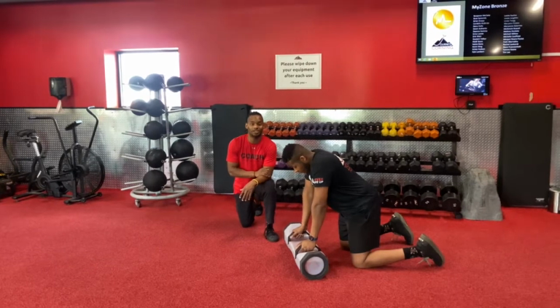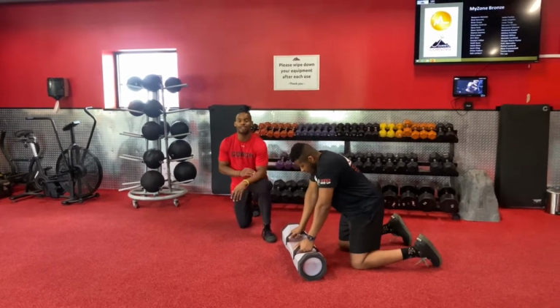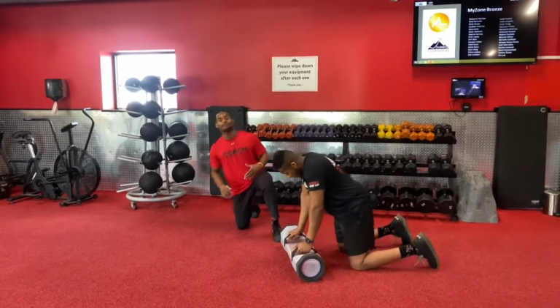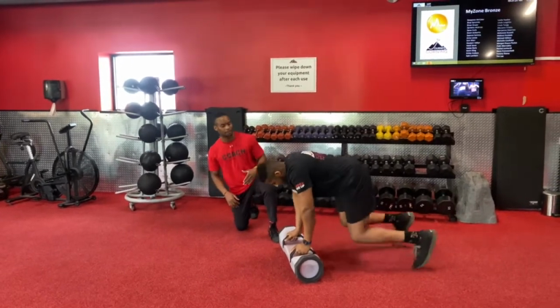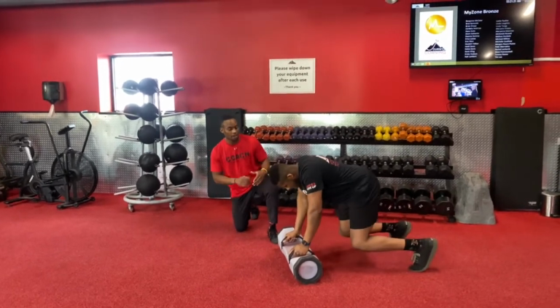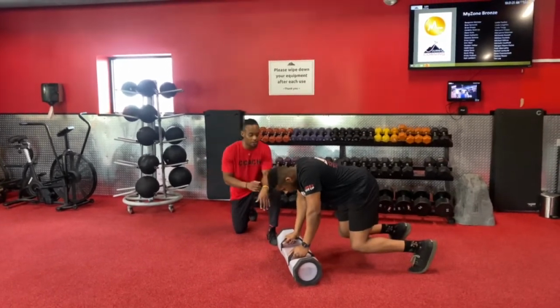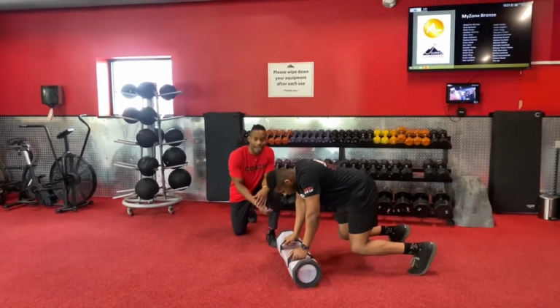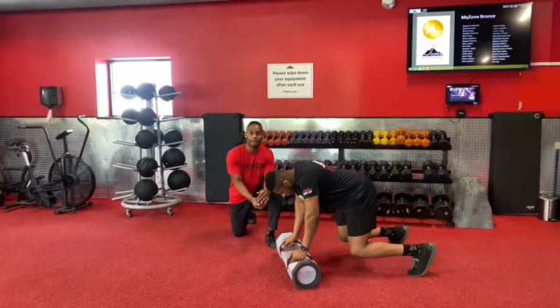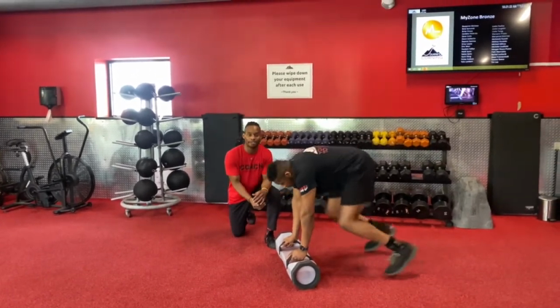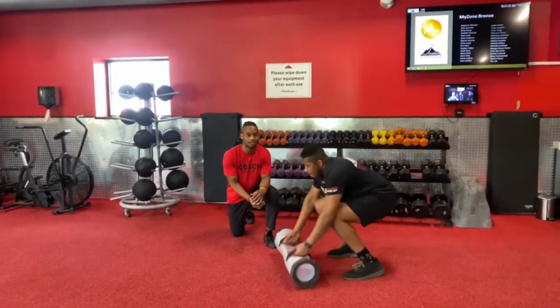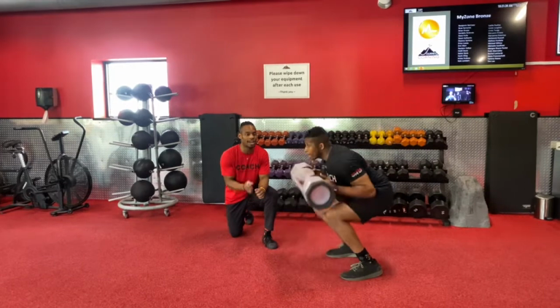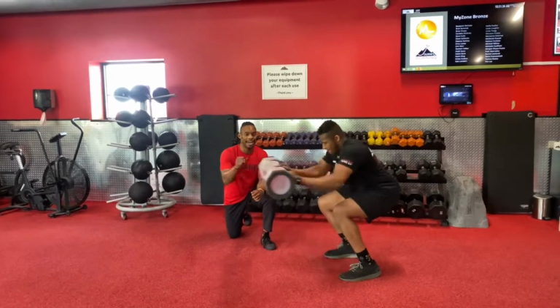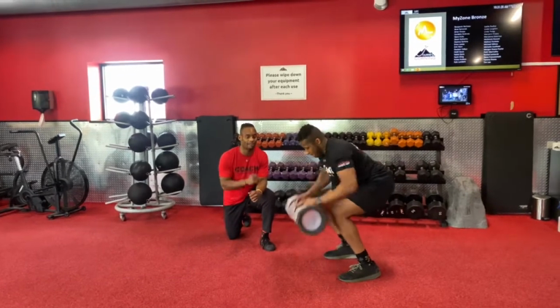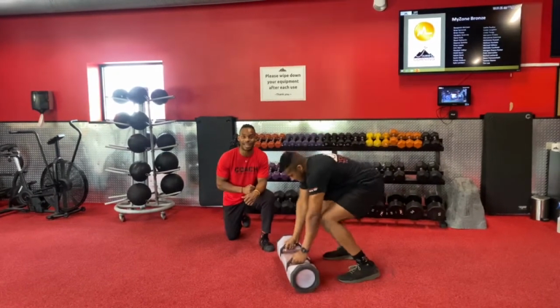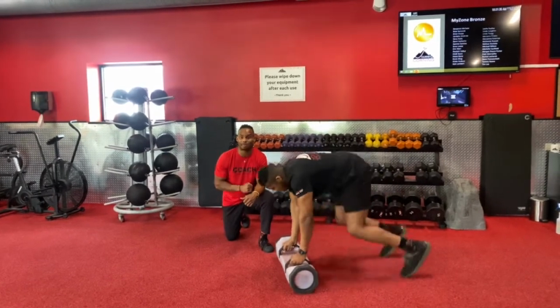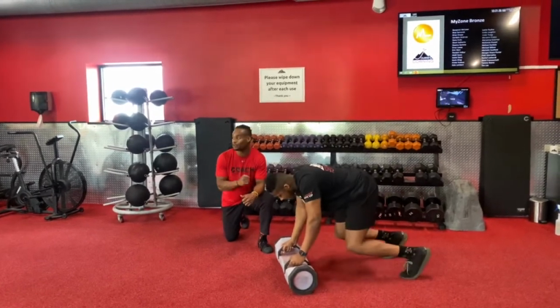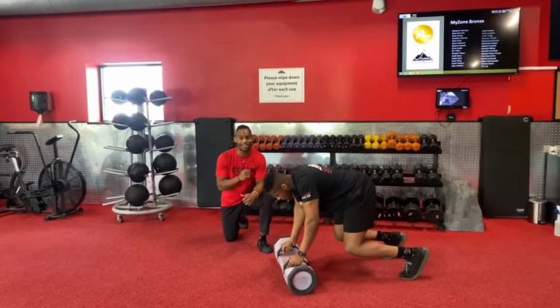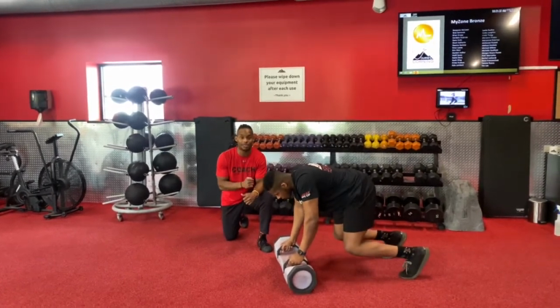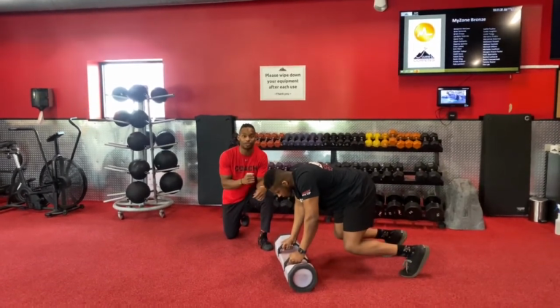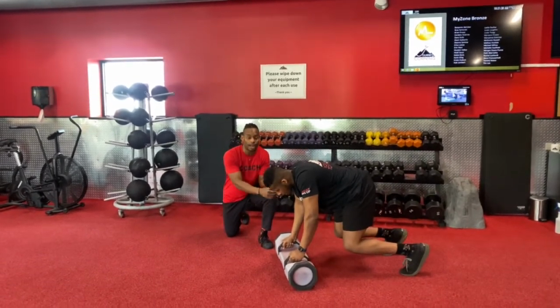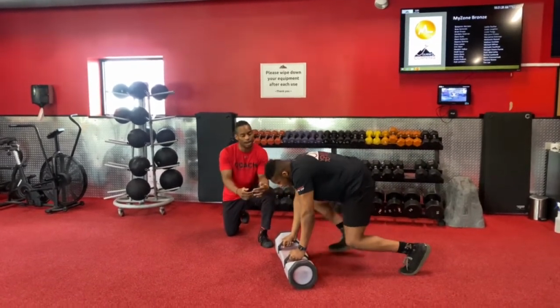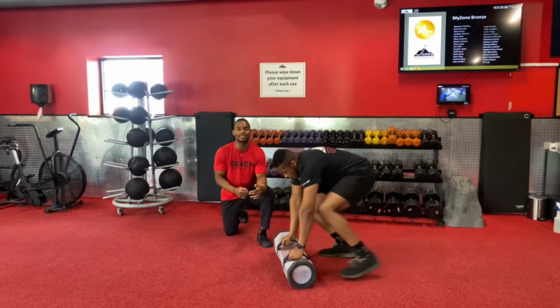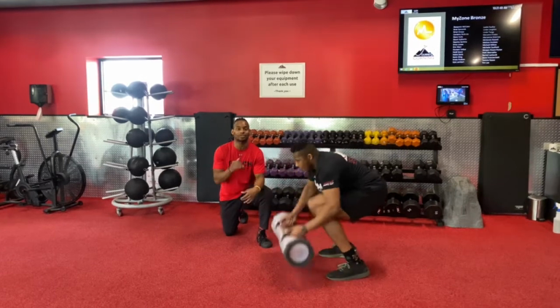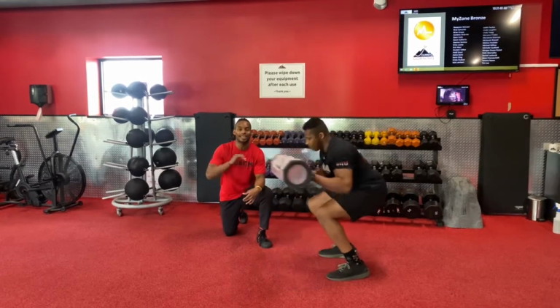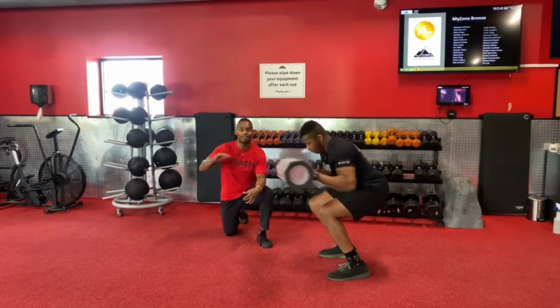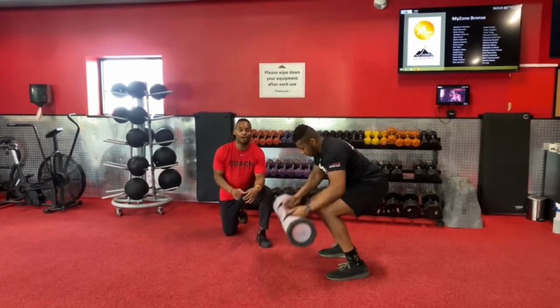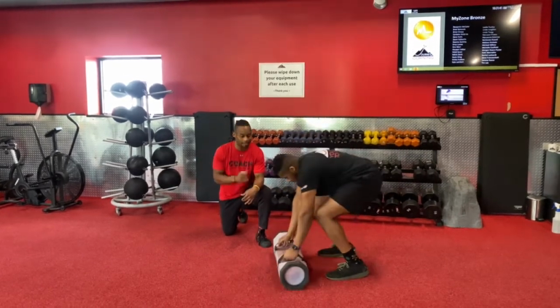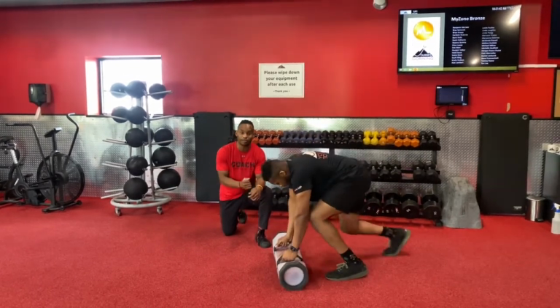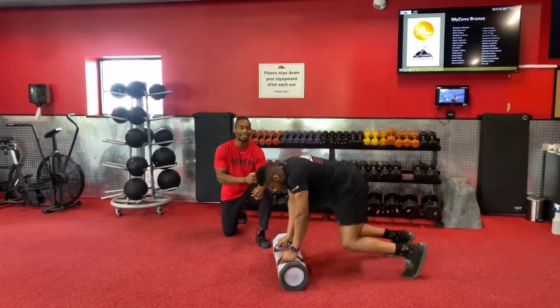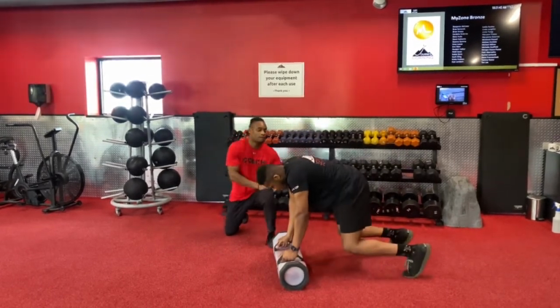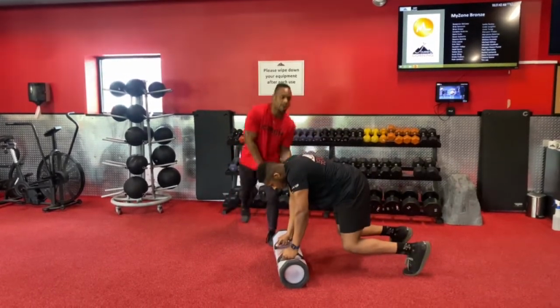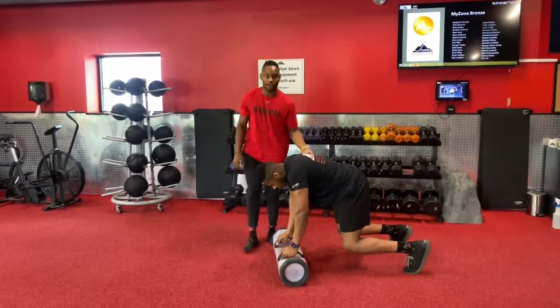So you're gonna go ahead and start in that bear crawl position. From here, you're gonna pop on up into that iso squat and get that press at the top. Now, if you find that the hop is not for you, you can go ahead and walk up into that iso squat, get that press — all the same — bringing it right back down, focusing on that core.